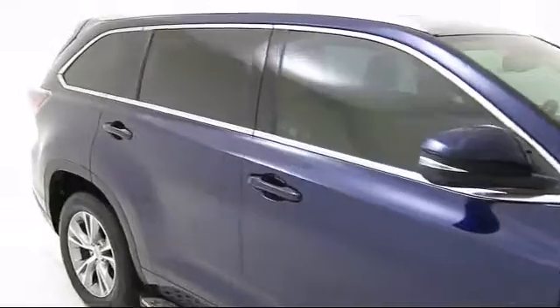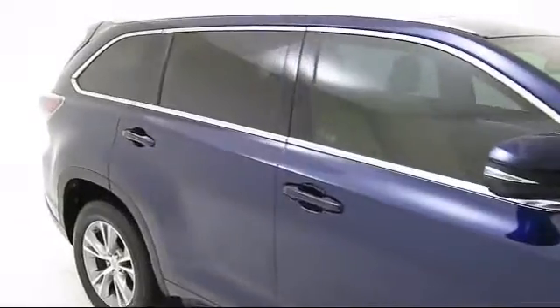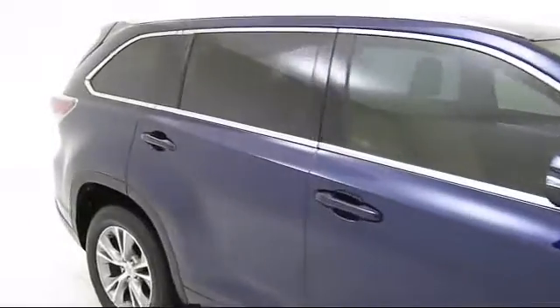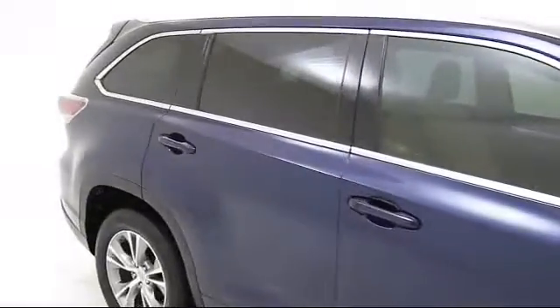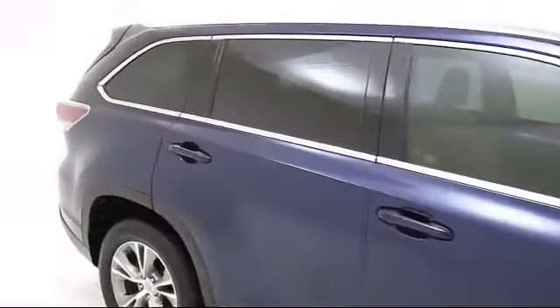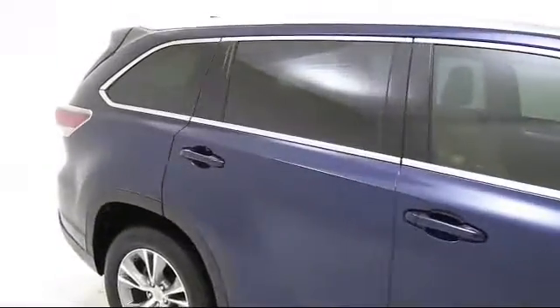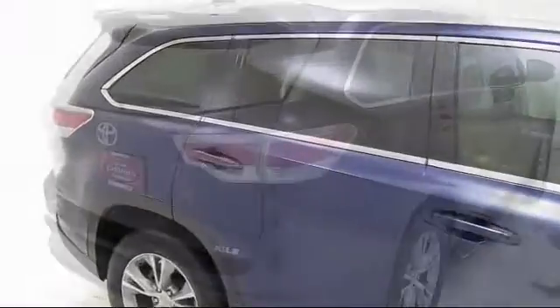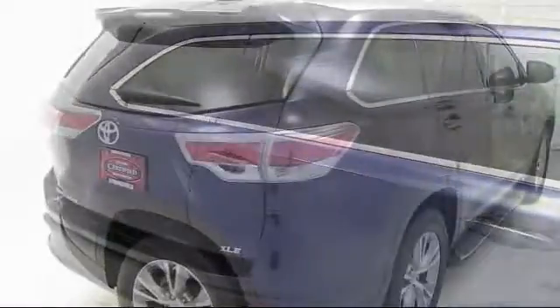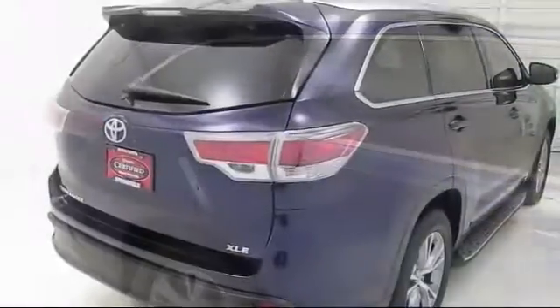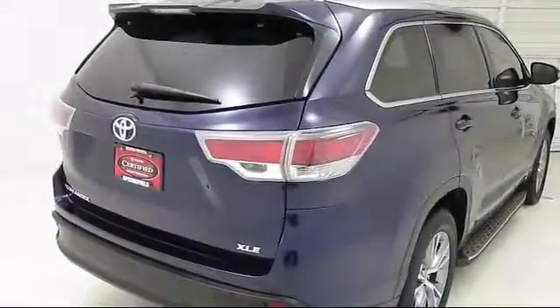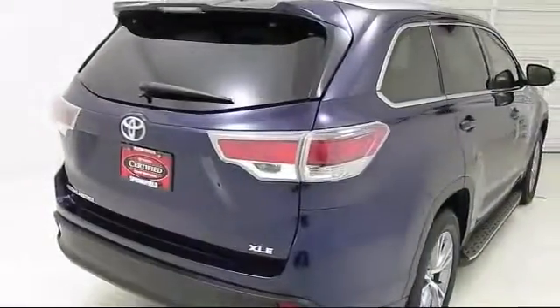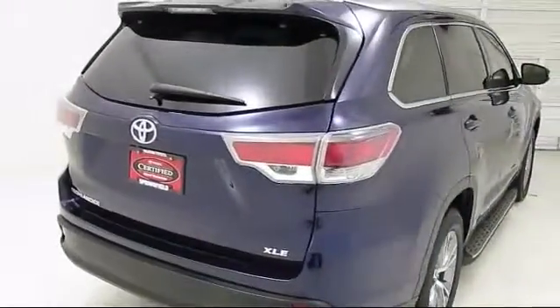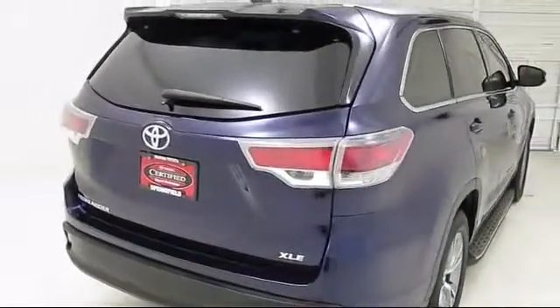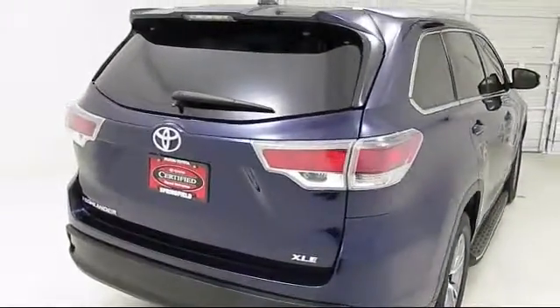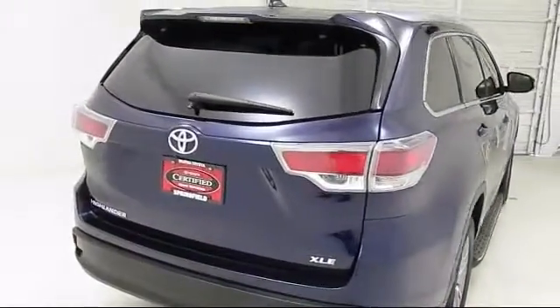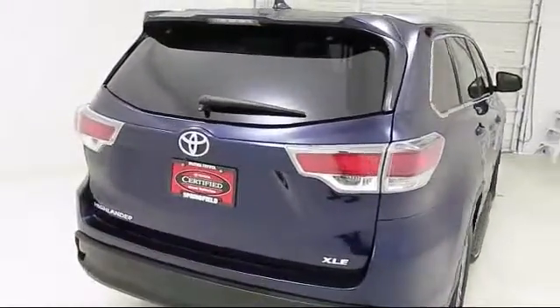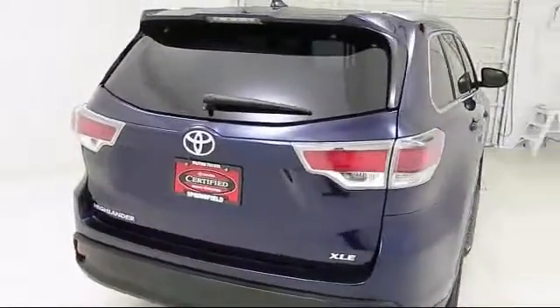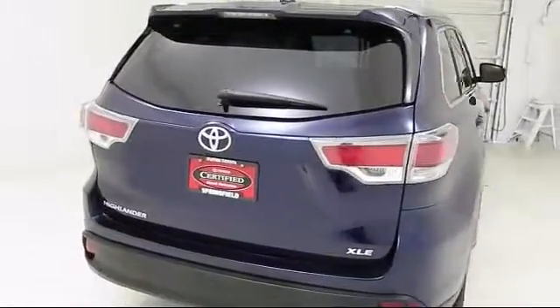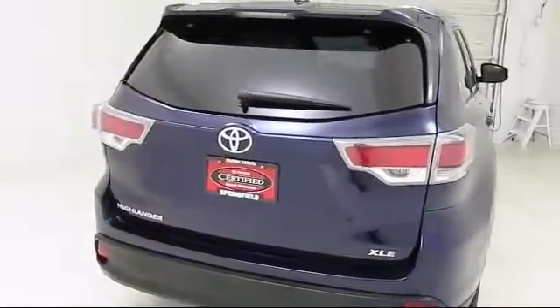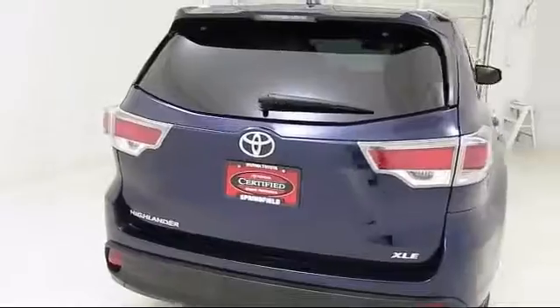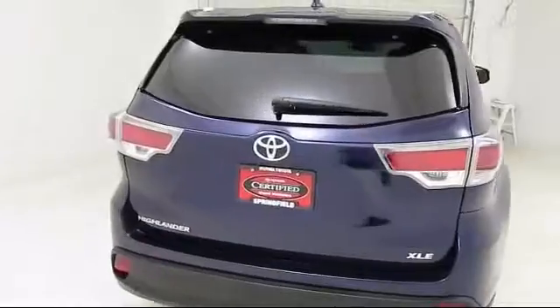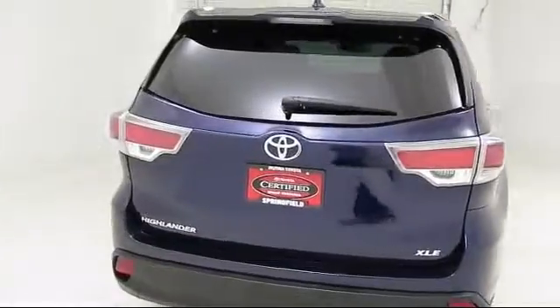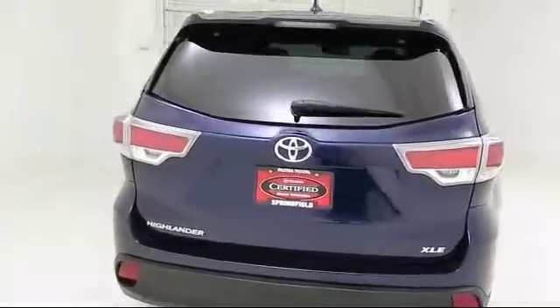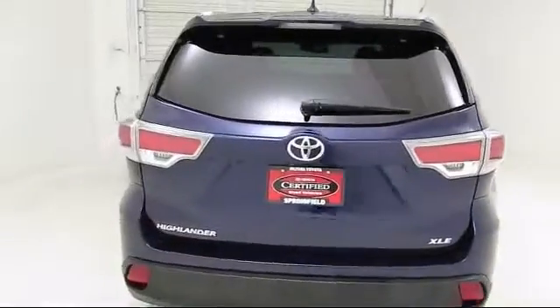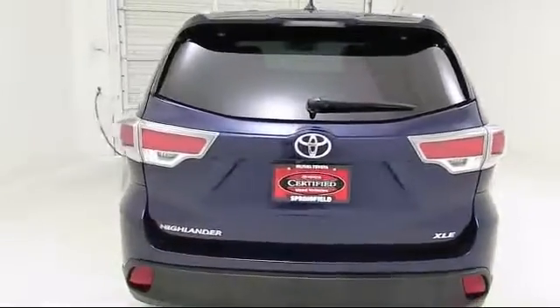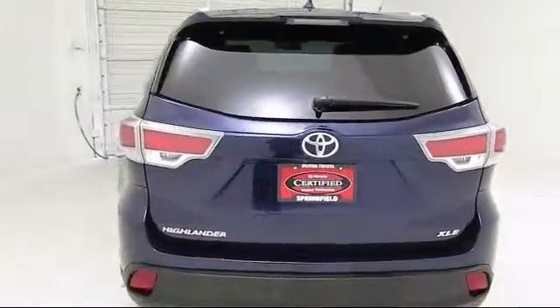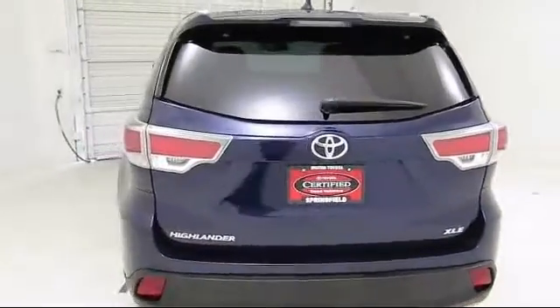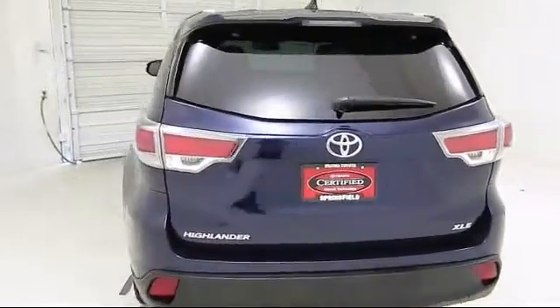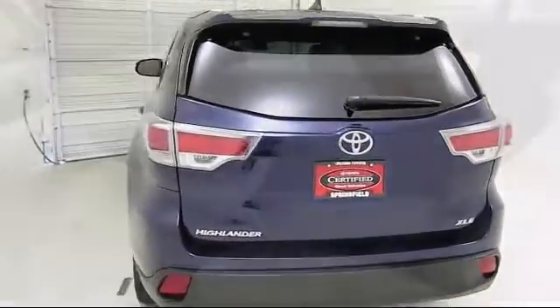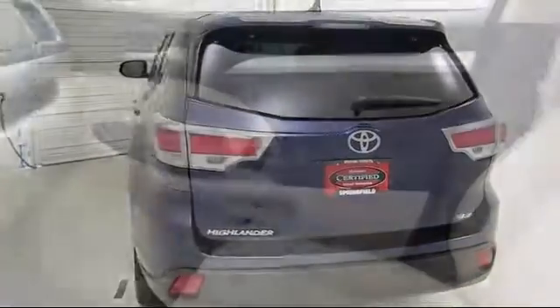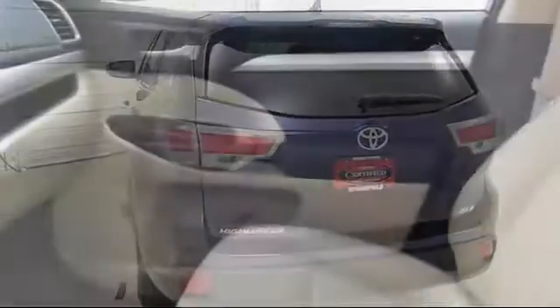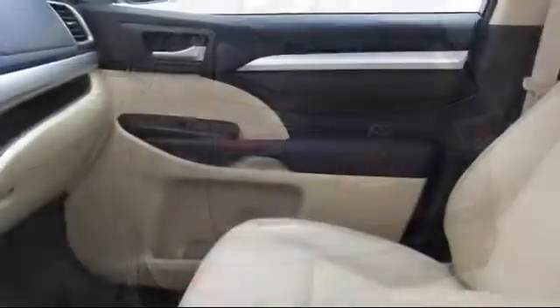Moon roof, rear spoiler, steering wheel controls, and has less than 15,000 miles on the odometer.